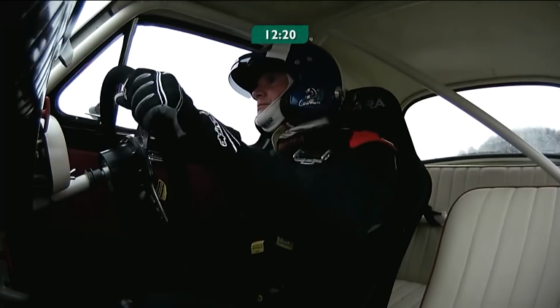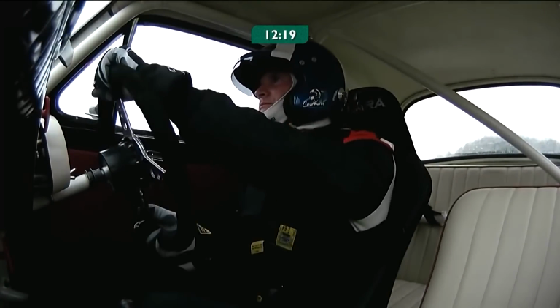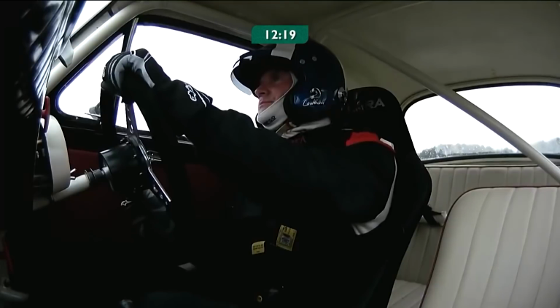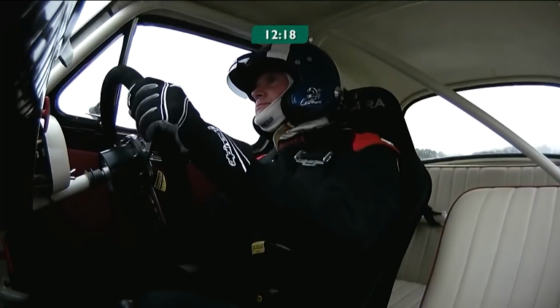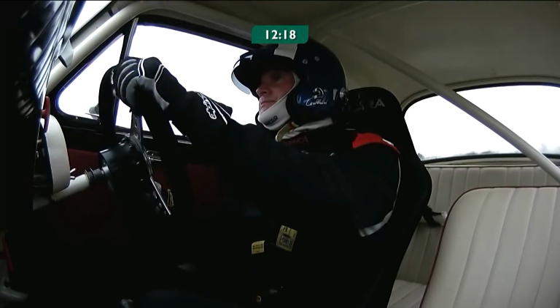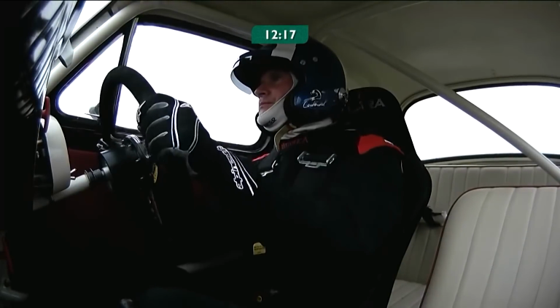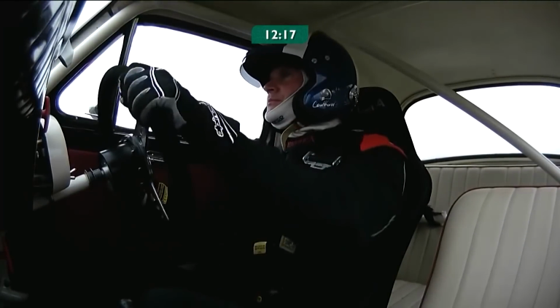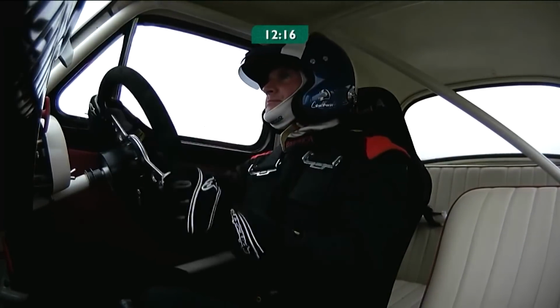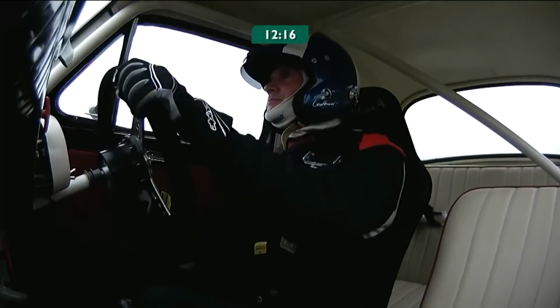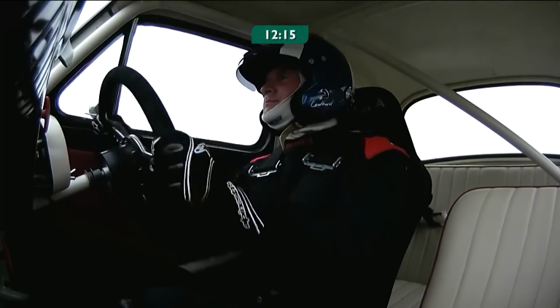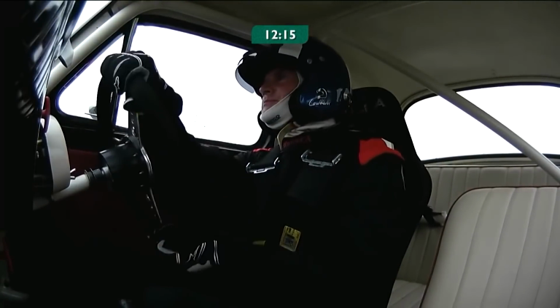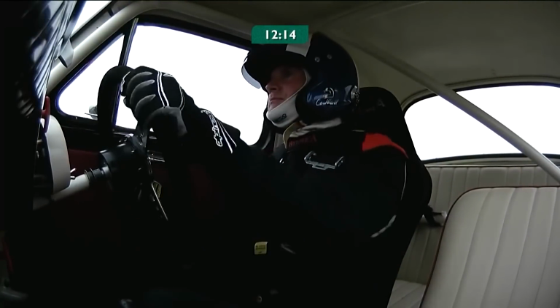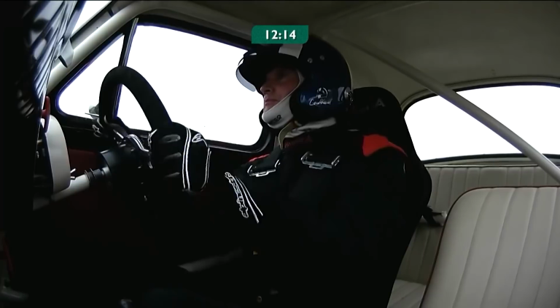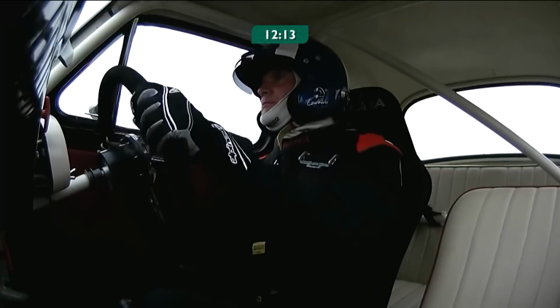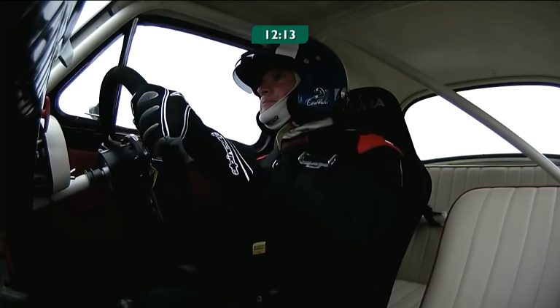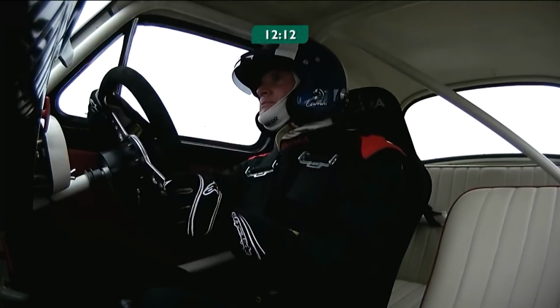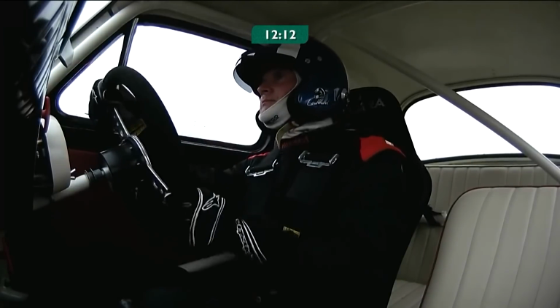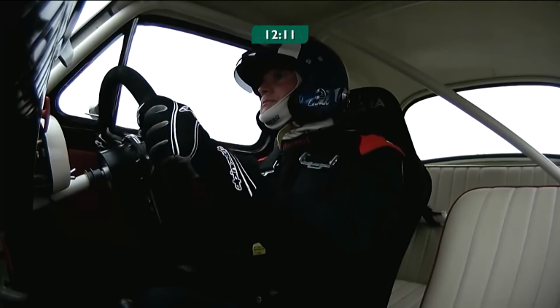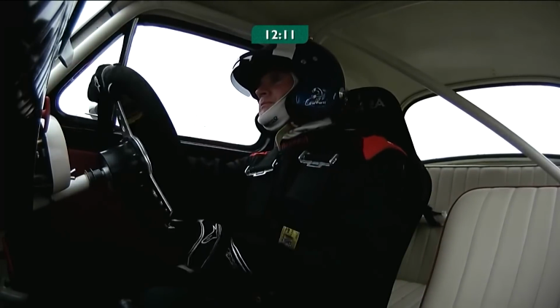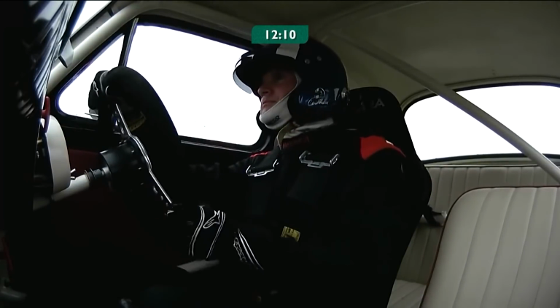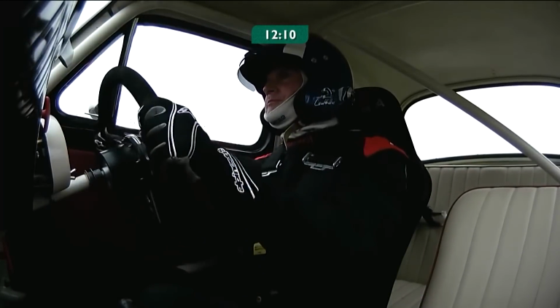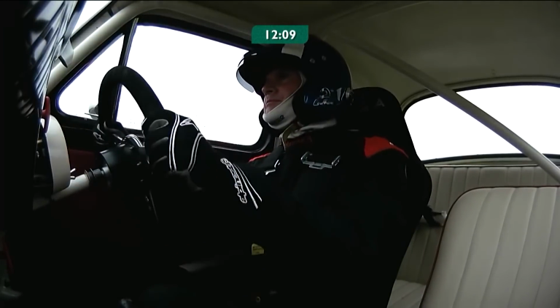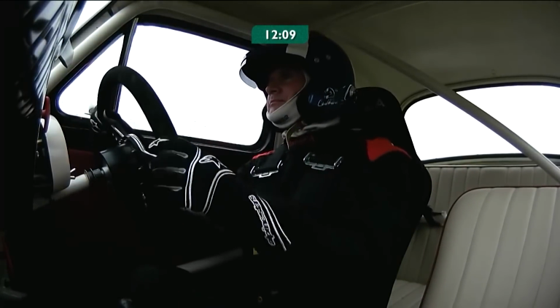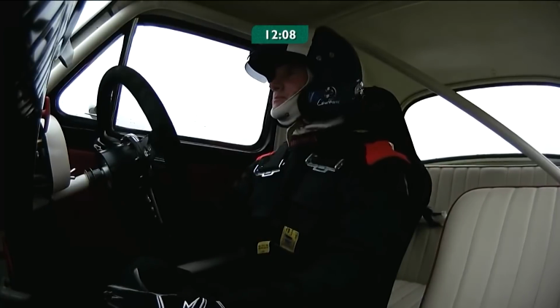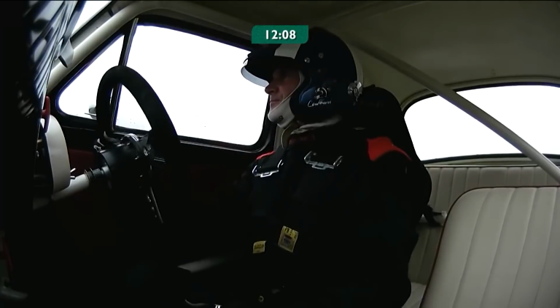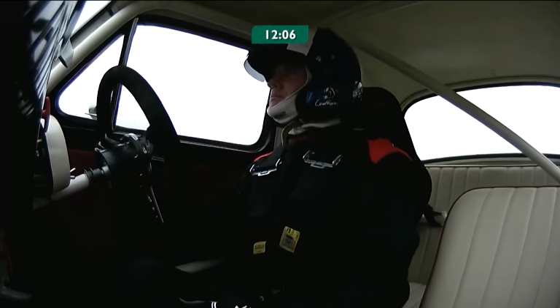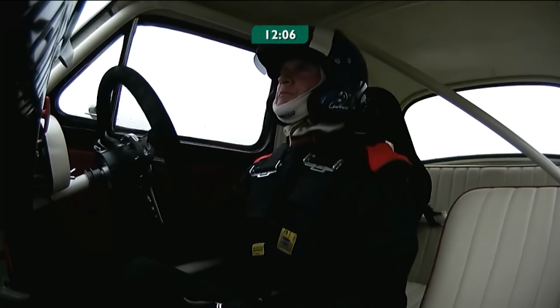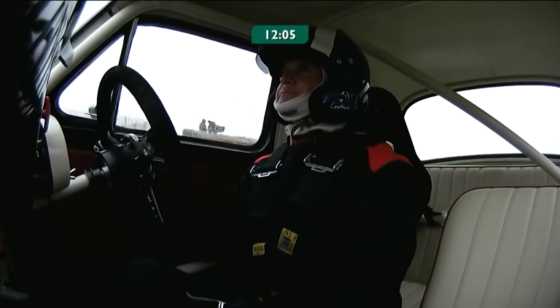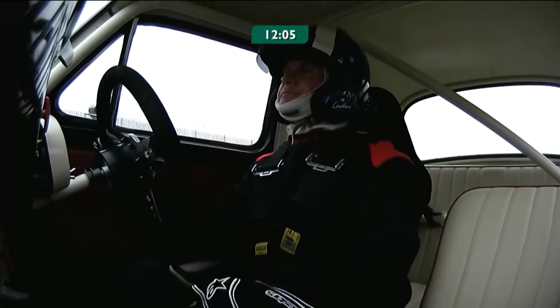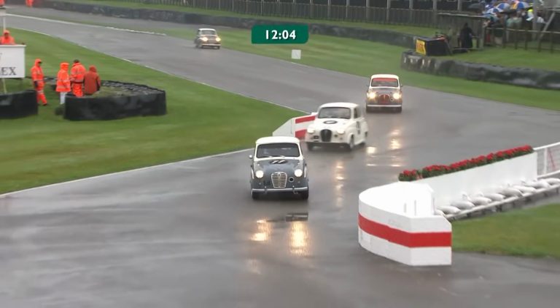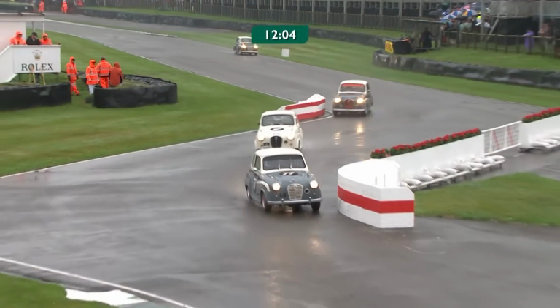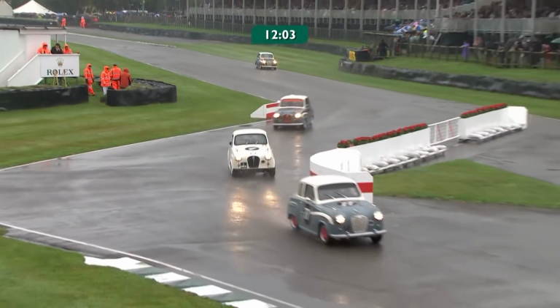Working very hard. They have nicer upholstery now than they did then — slightly less oily rag. He's pointing straight some of the time. I do still feel they'd be more realistic if we had a couple of children sliding around on the back seat.